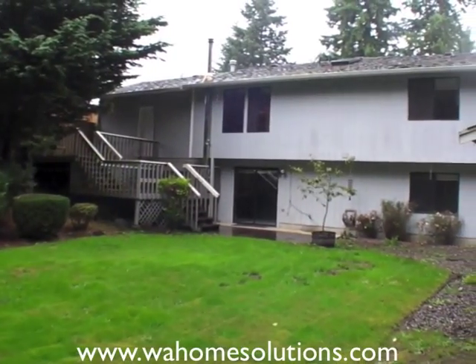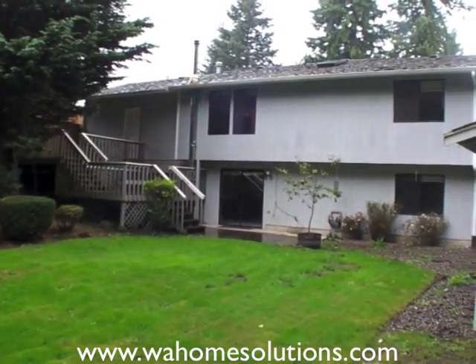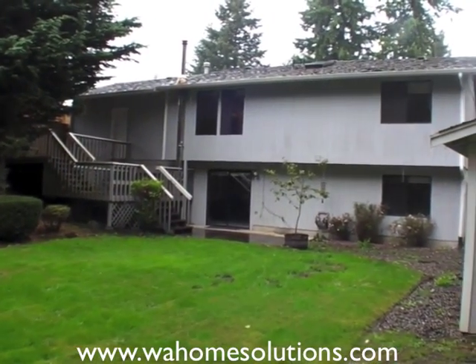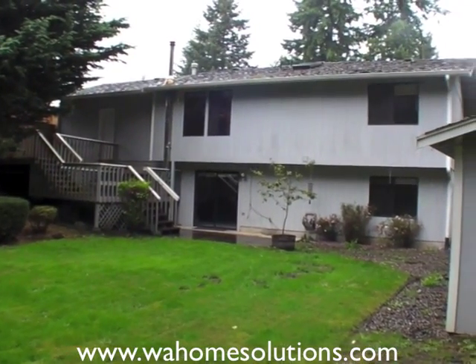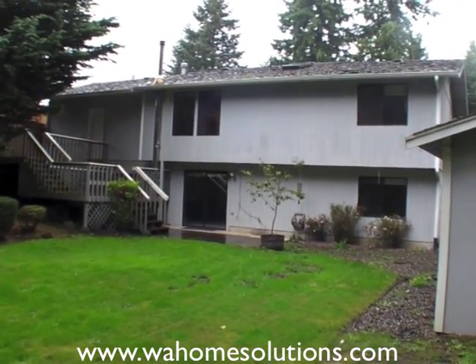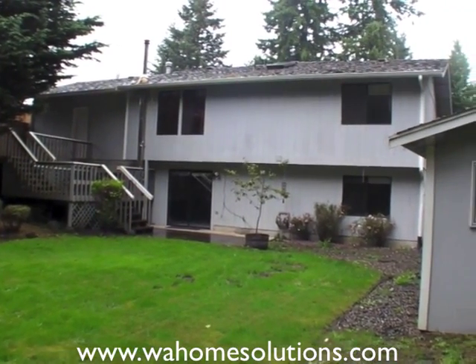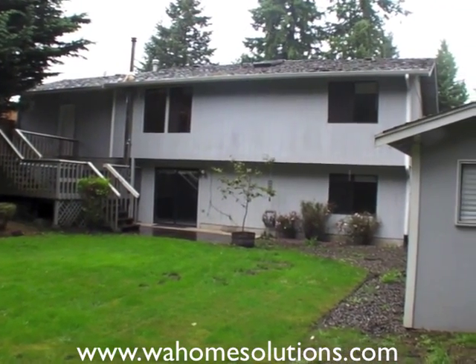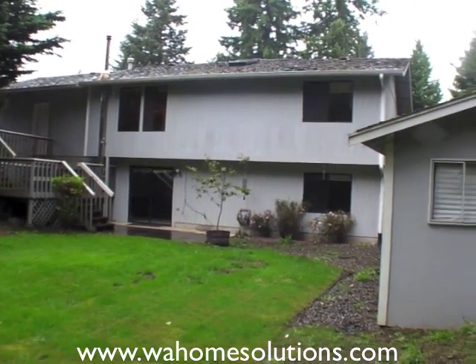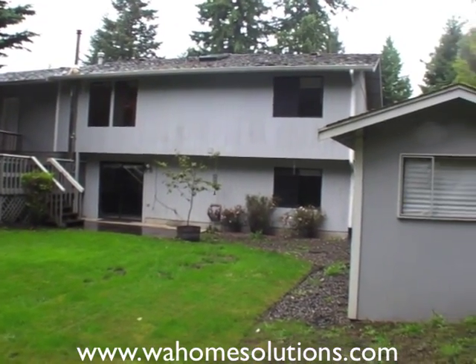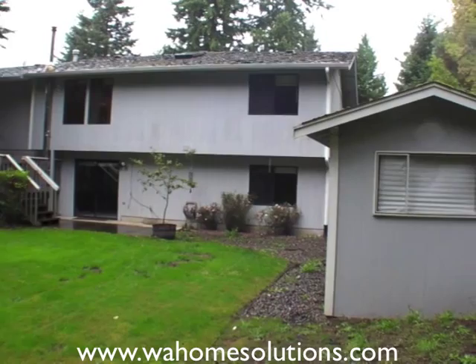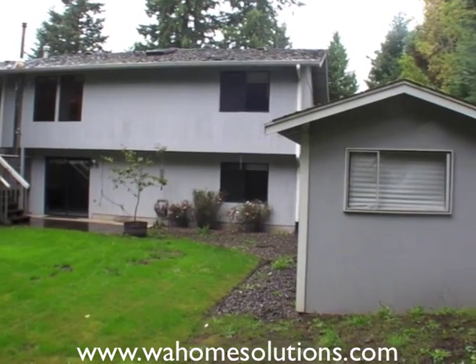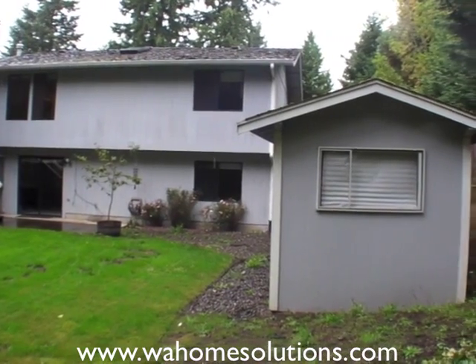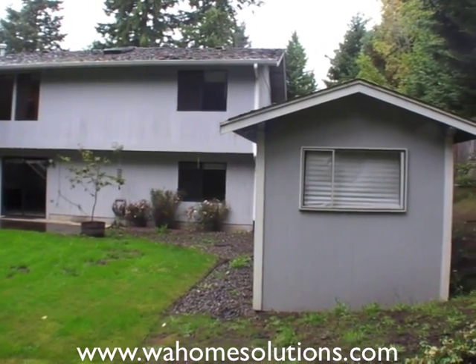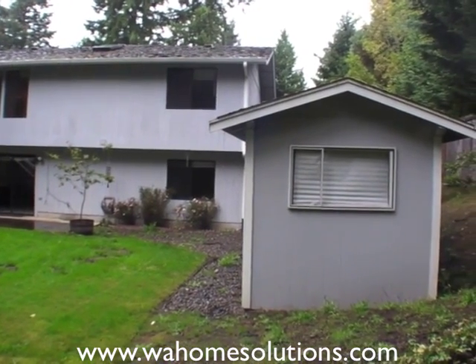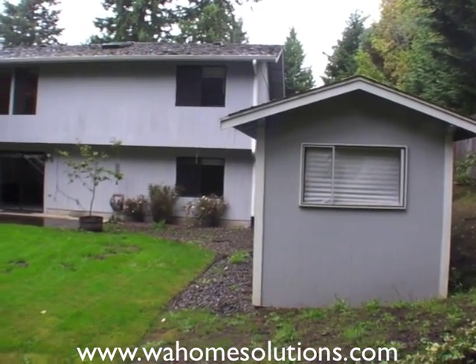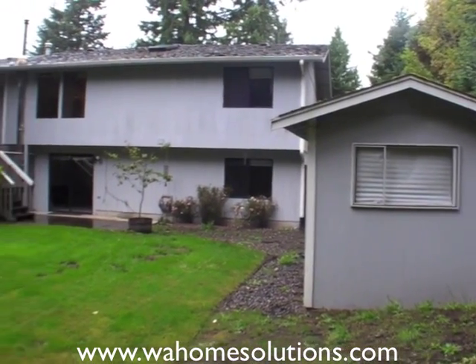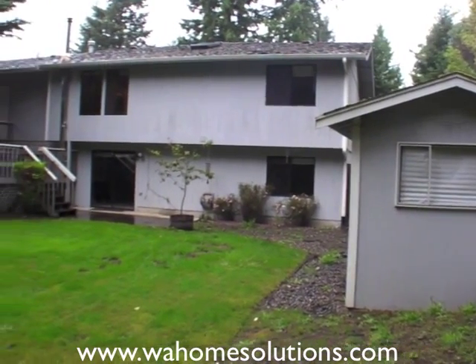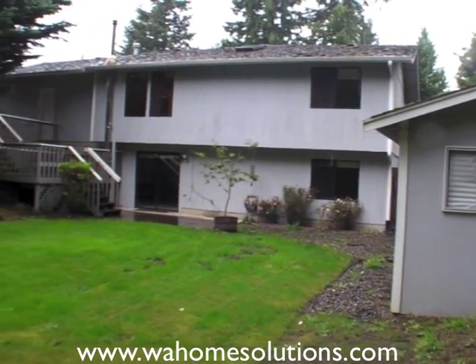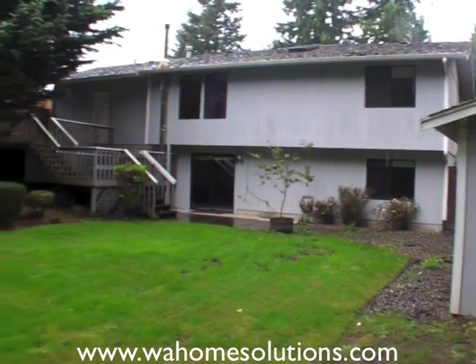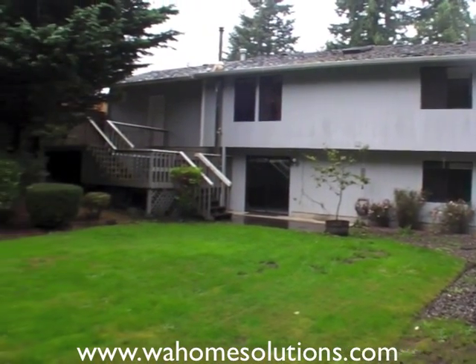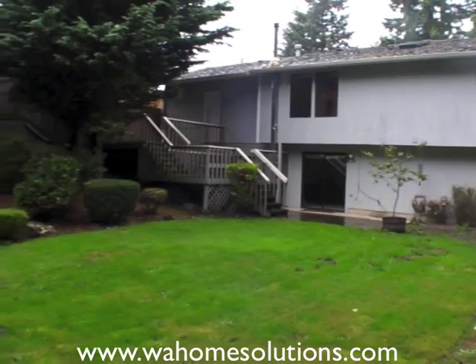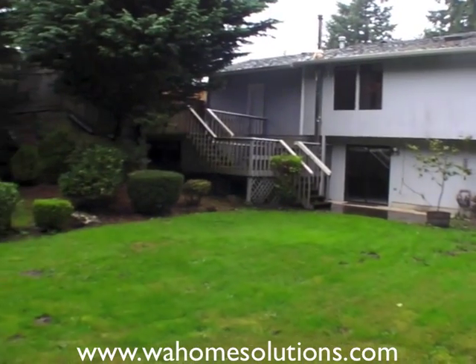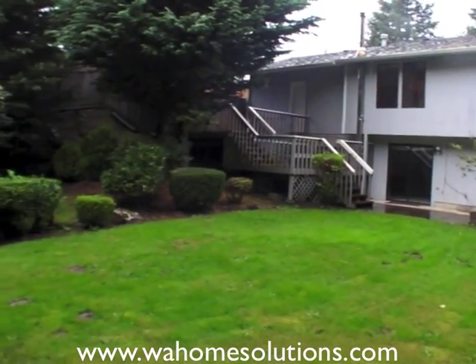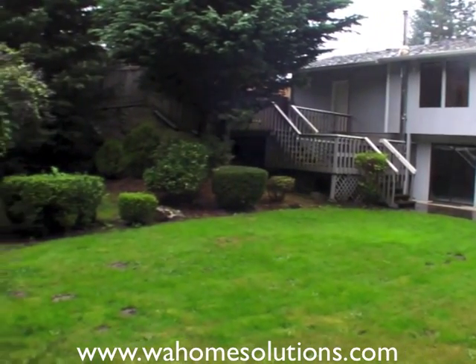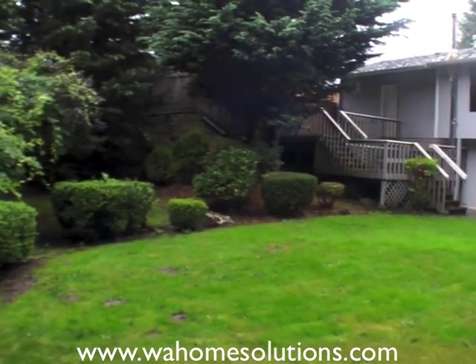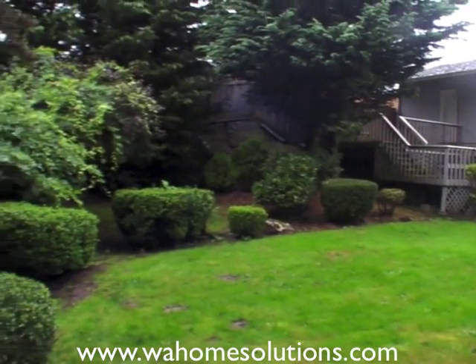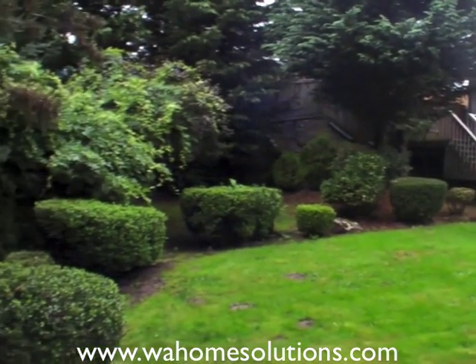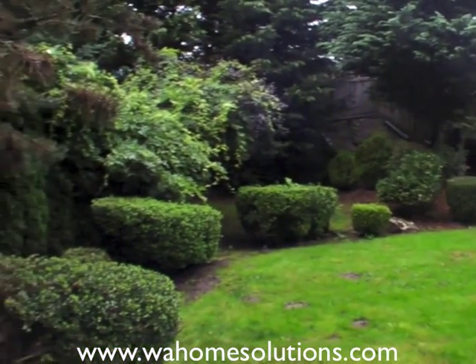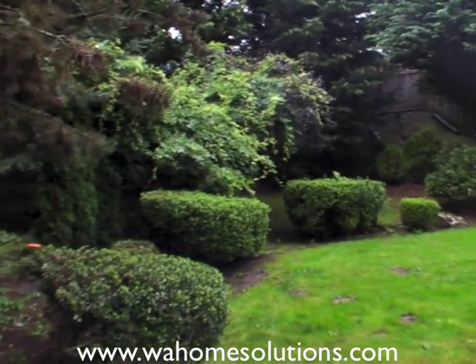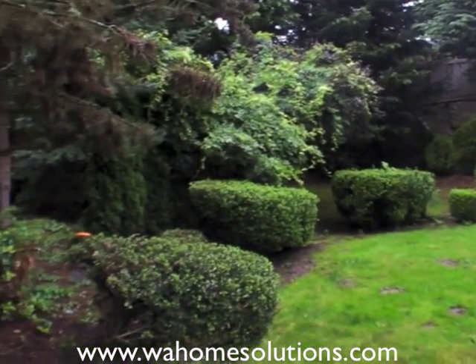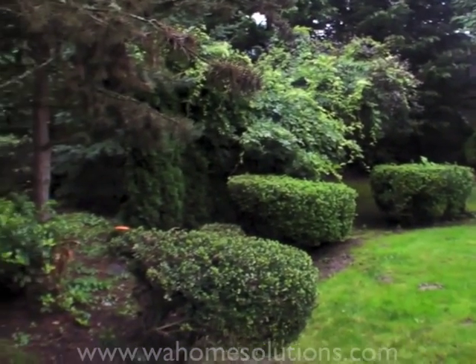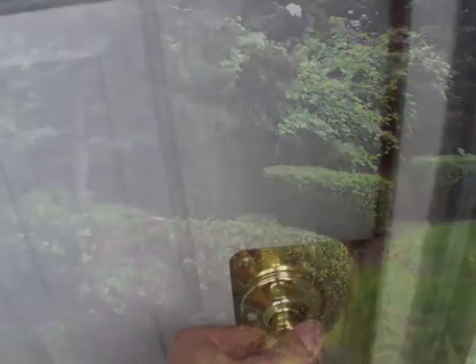This house is a basement rambler, nearly 1,600 square feet. It has a two-tiered deck great for entertaining and a separate storage shed. The house sits in a great neighborhood — nearly a third of an acre with a fully fenced backyard and mature landscaping.